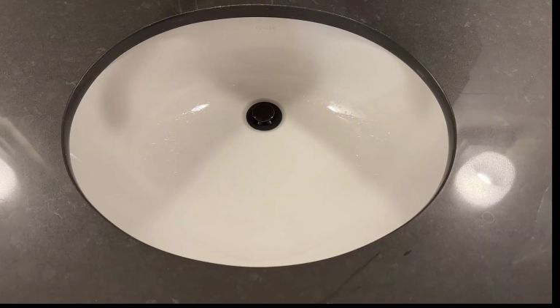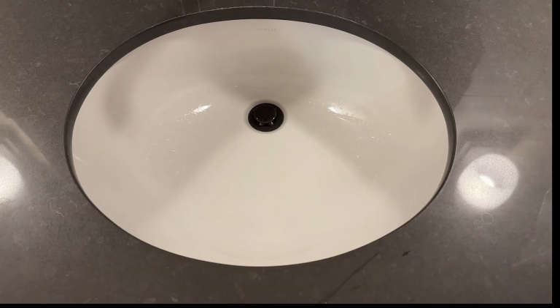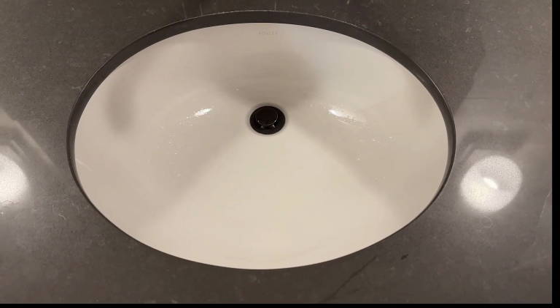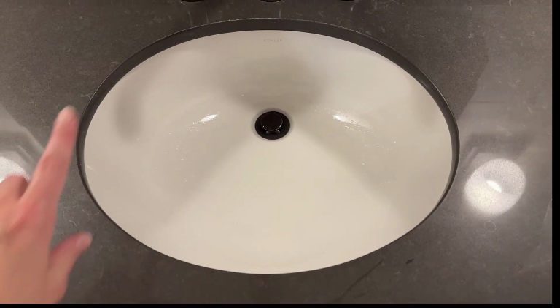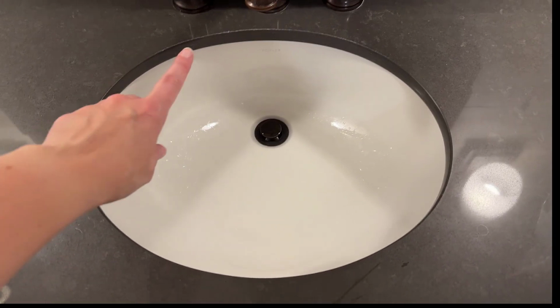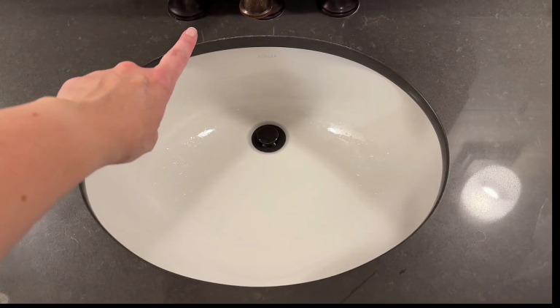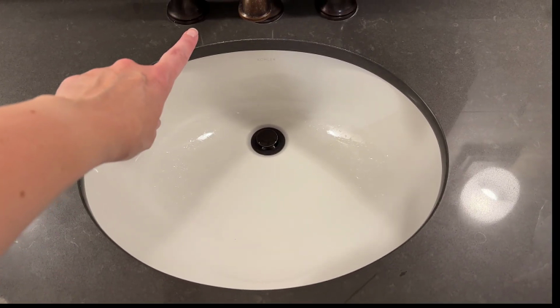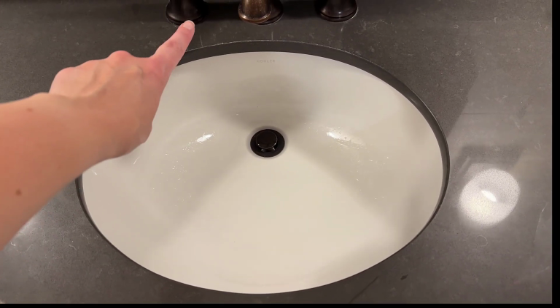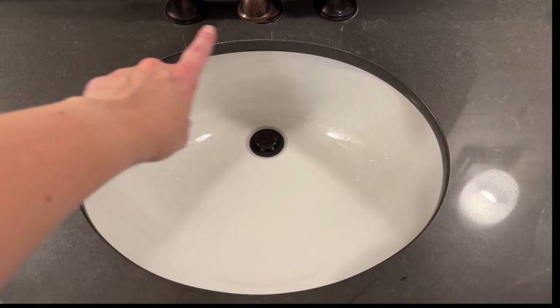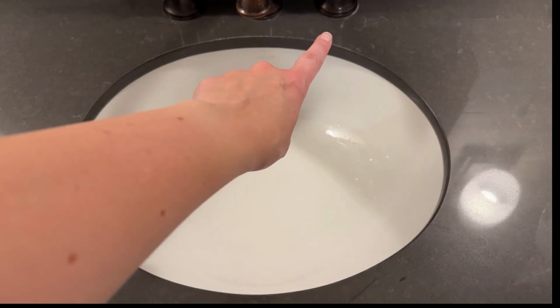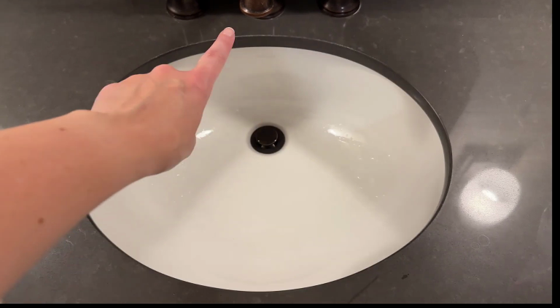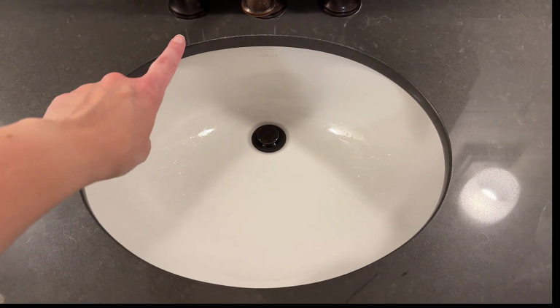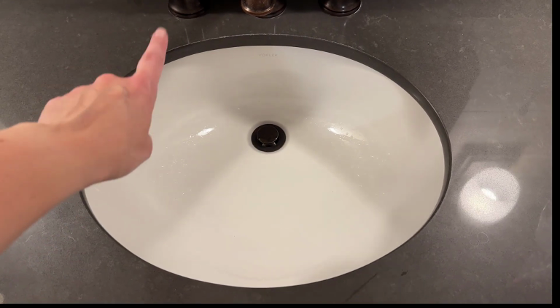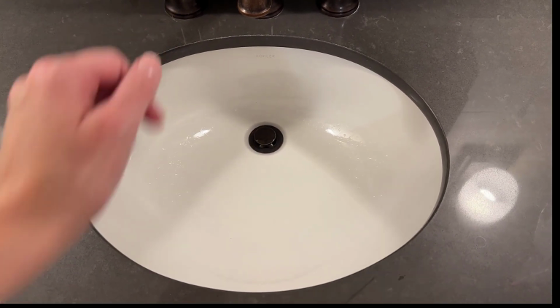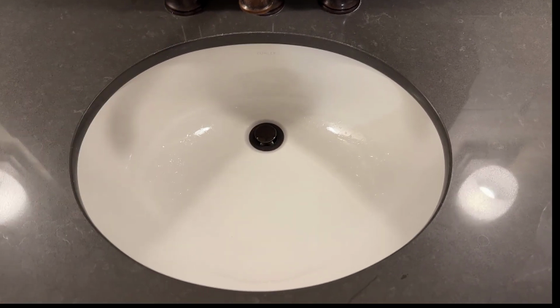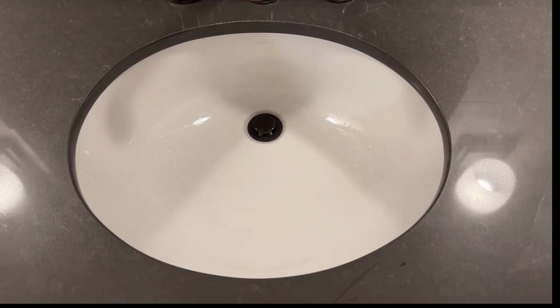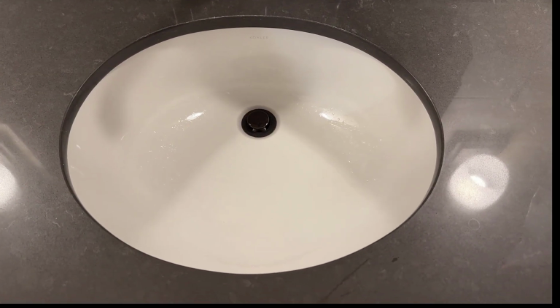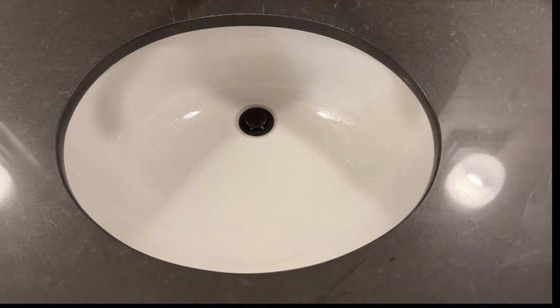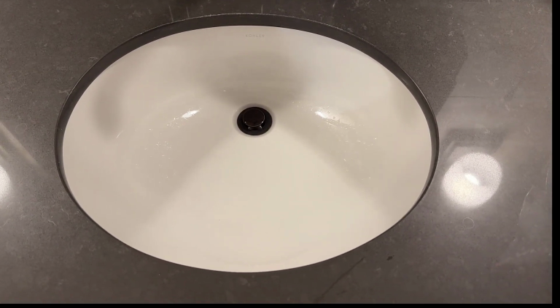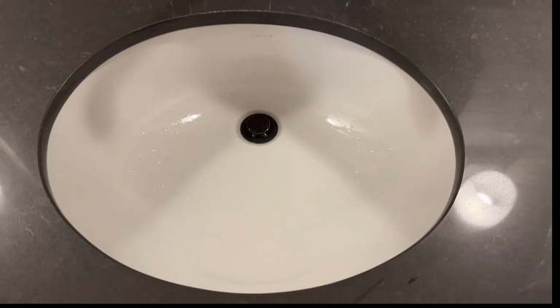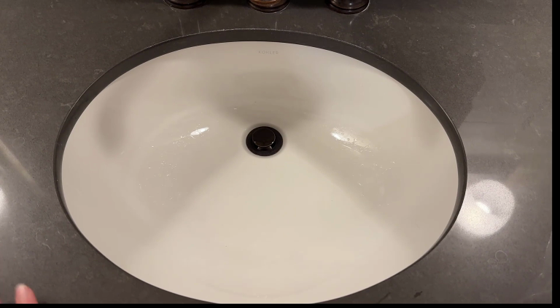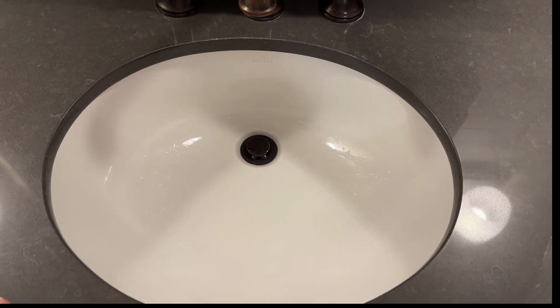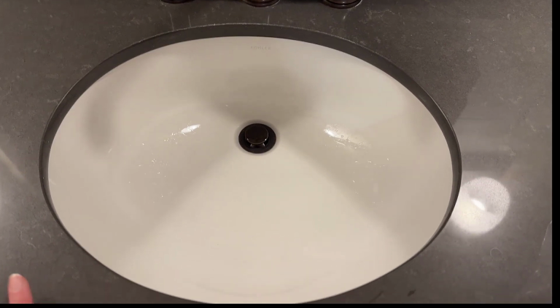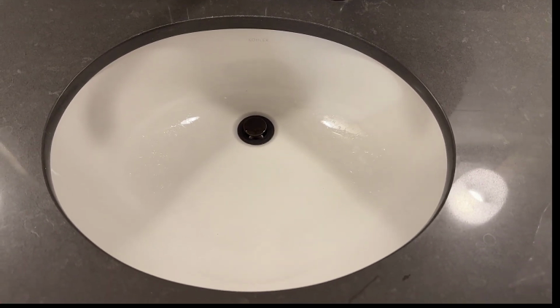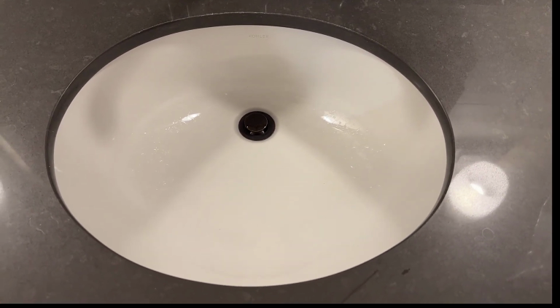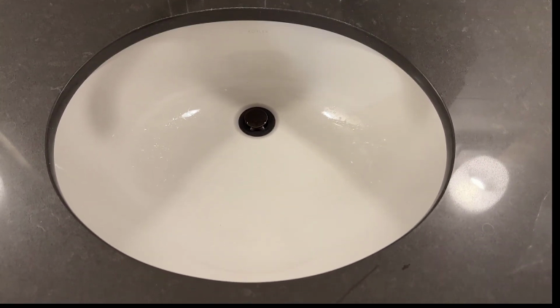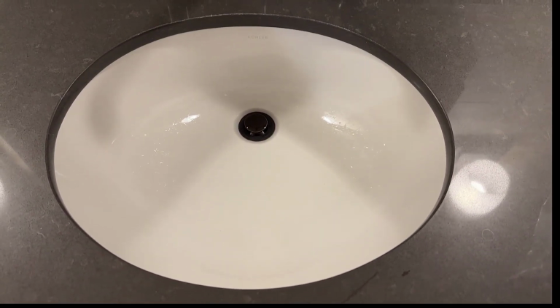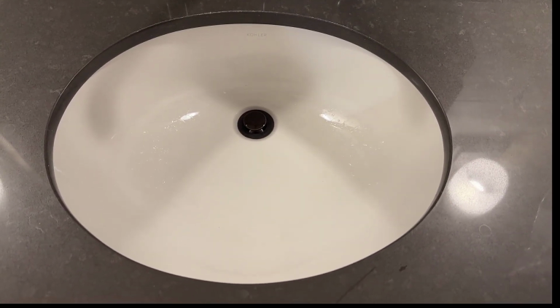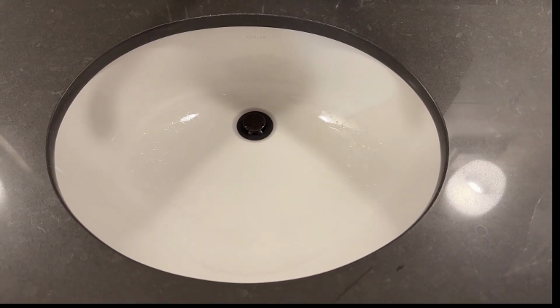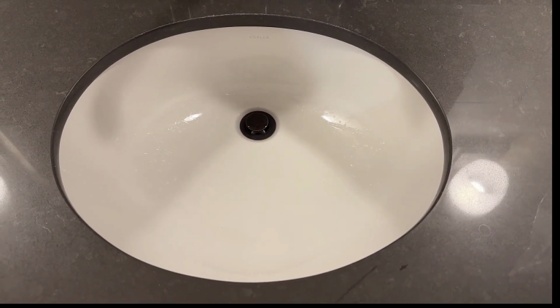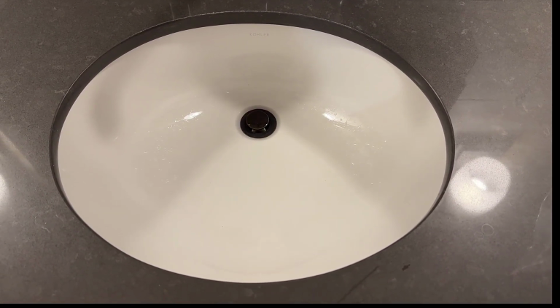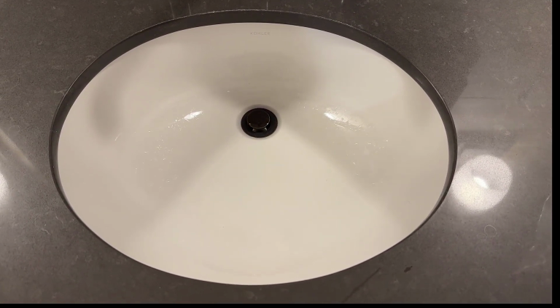It is an undermount sink and it does not have holes for mounting, because it's assumed that you would have holes drilled into your countertop surface for this installation. I really like this sink — it's super durable and handles heavy use really well.